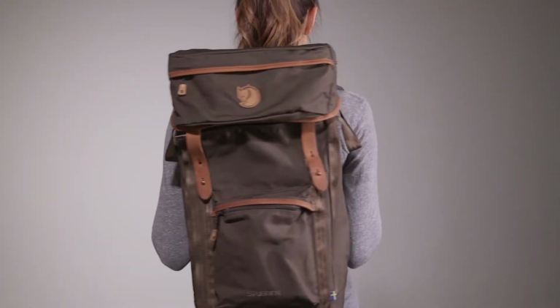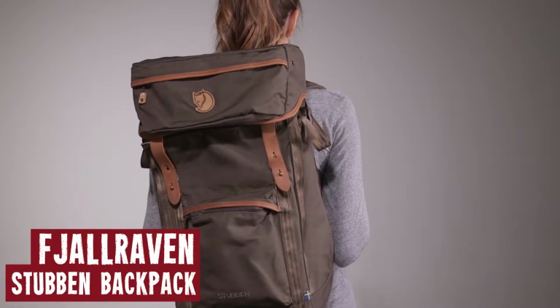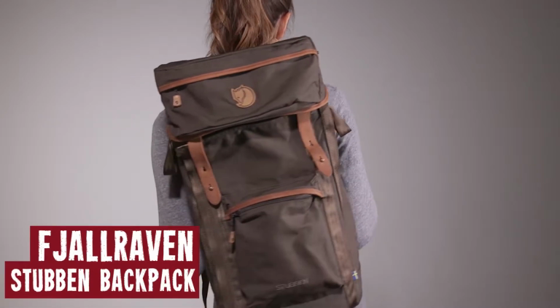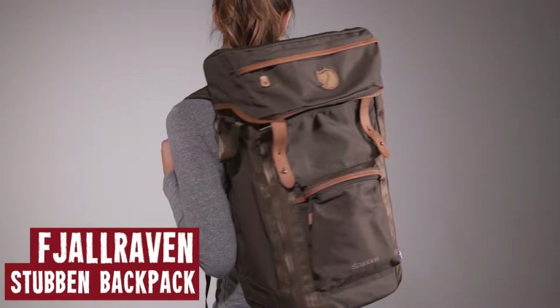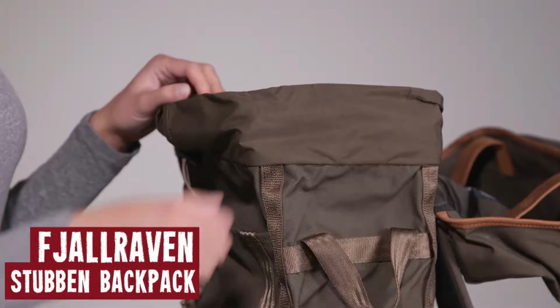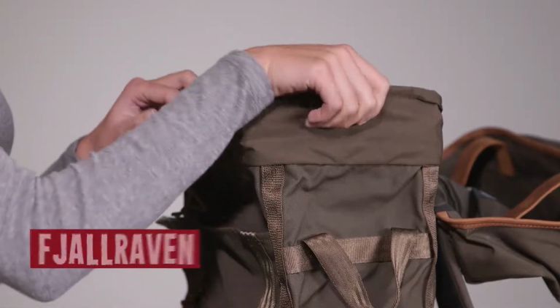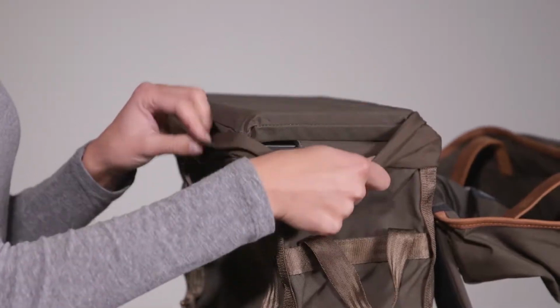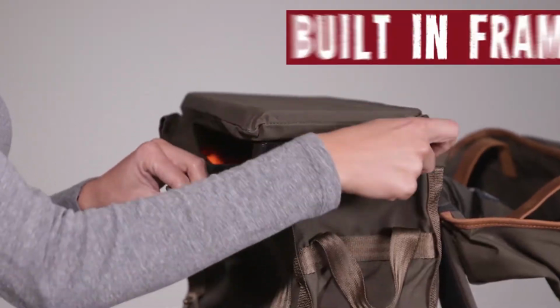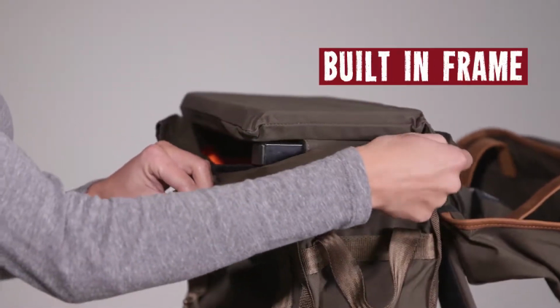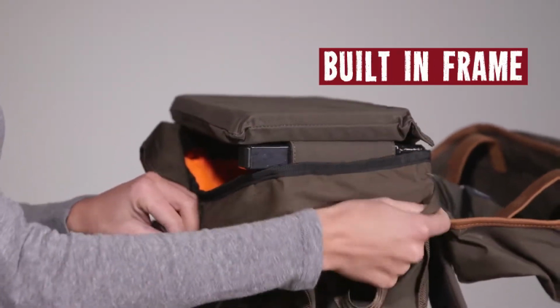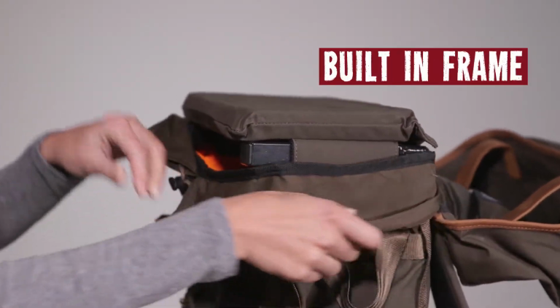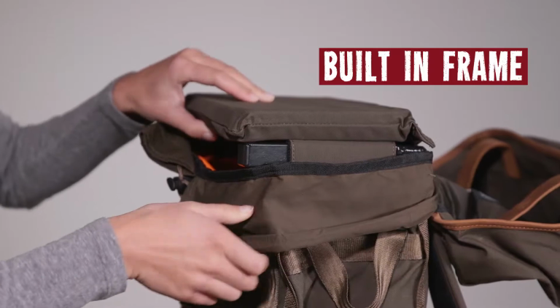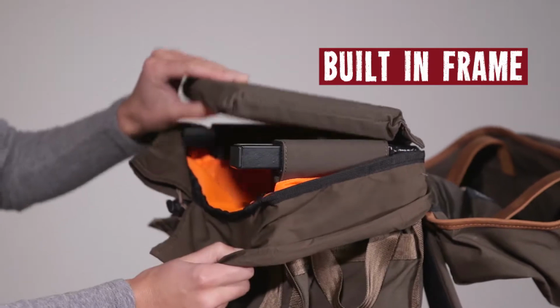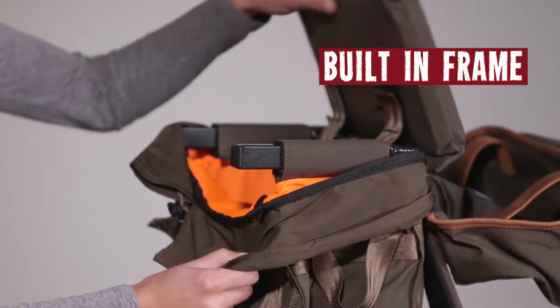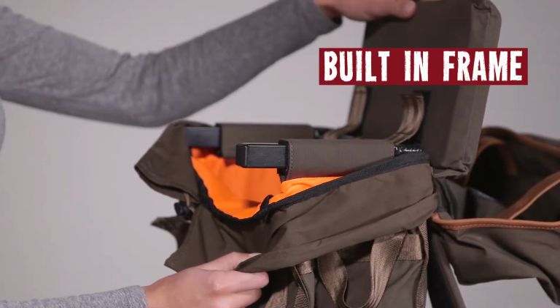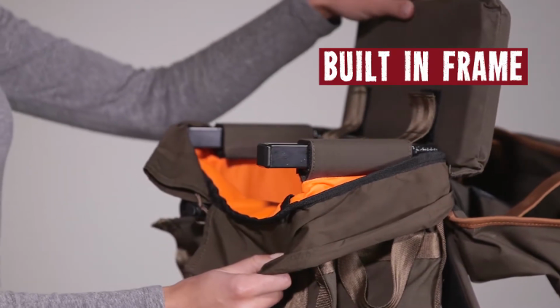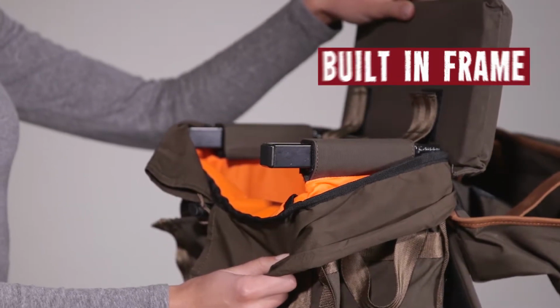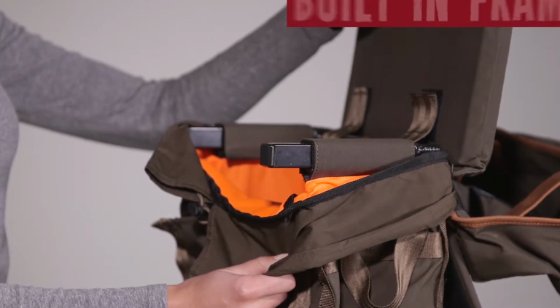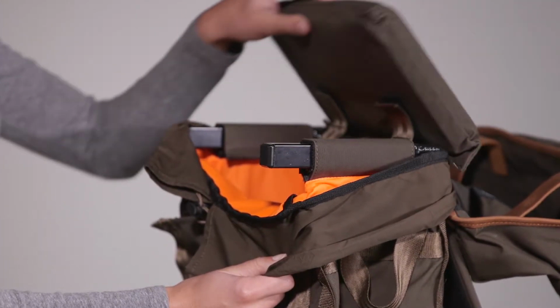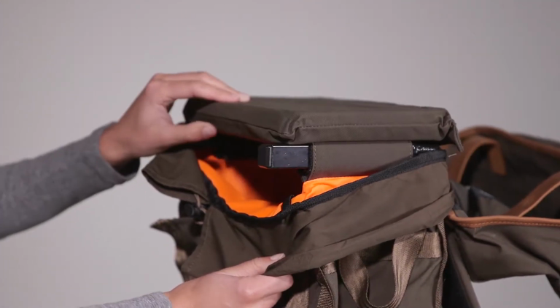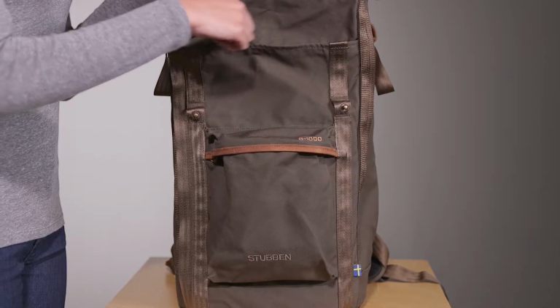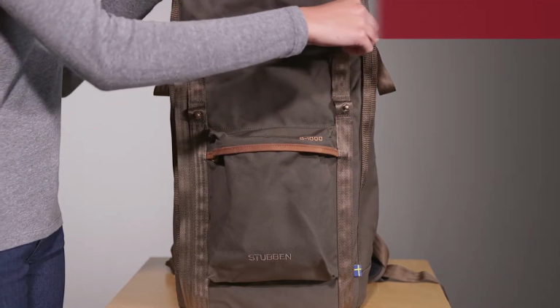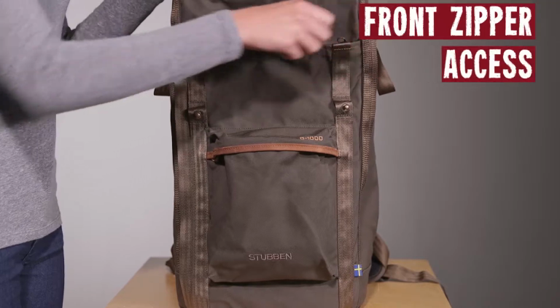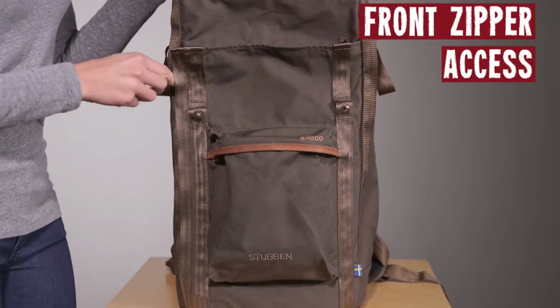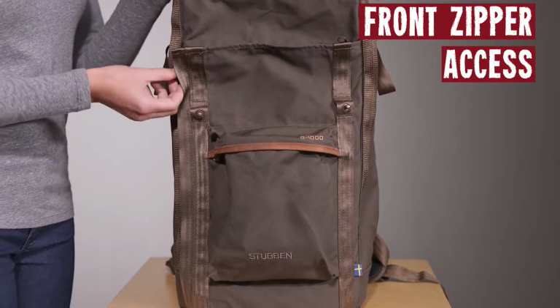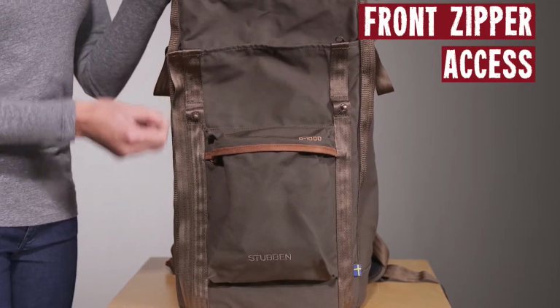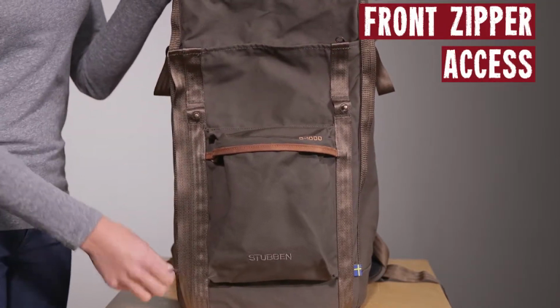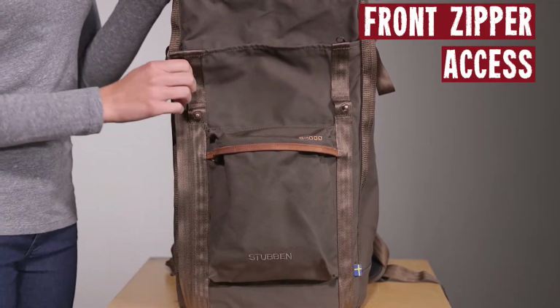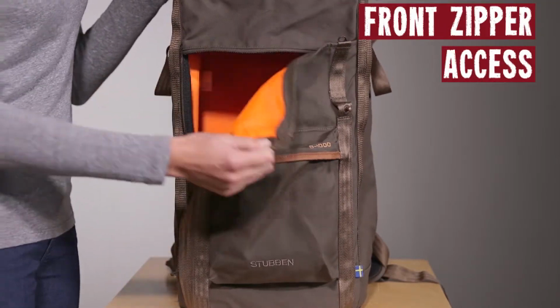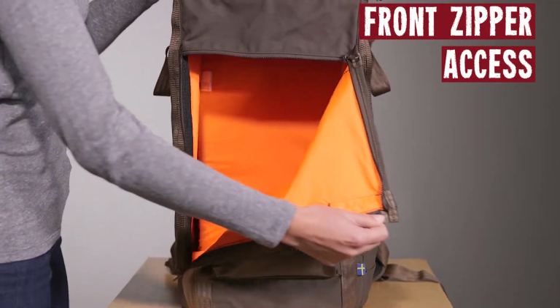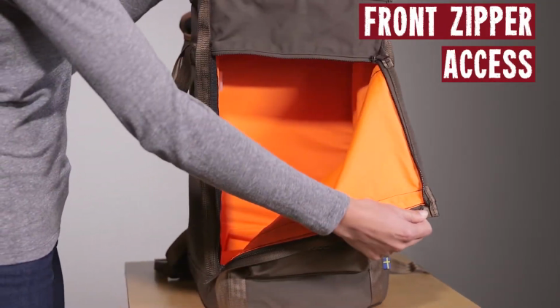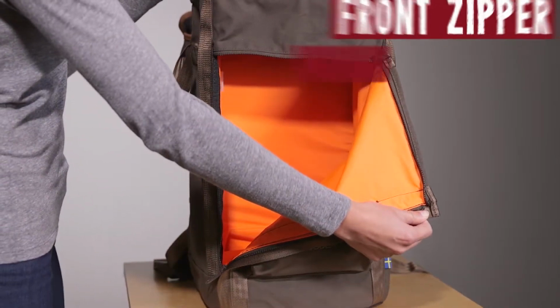It's the Fjallraven Stubbin! This baby's got a built-in frame that is both comfortable to carry and to sit on, so you'll have storage for your gear and a place to sit! It also has zippers in the front to provide easy access to the main compartment so you don't have to undo the top of this thing!